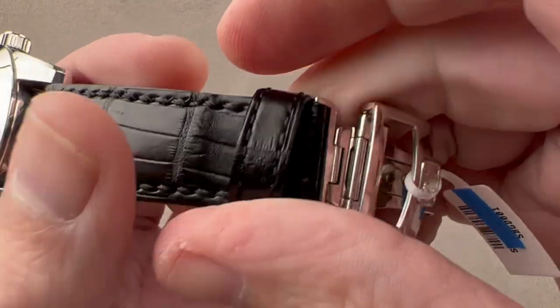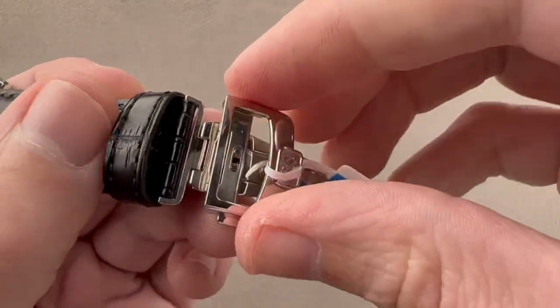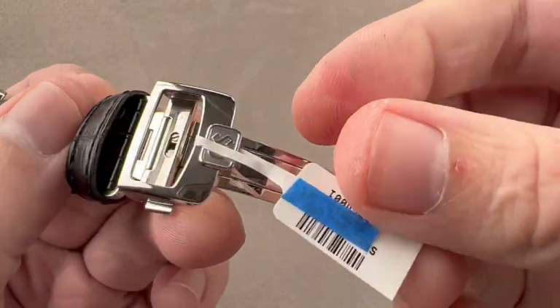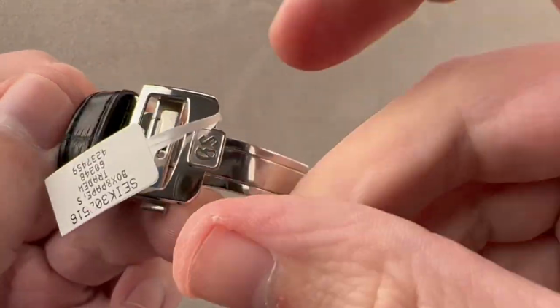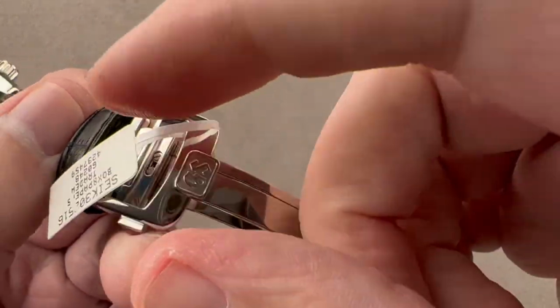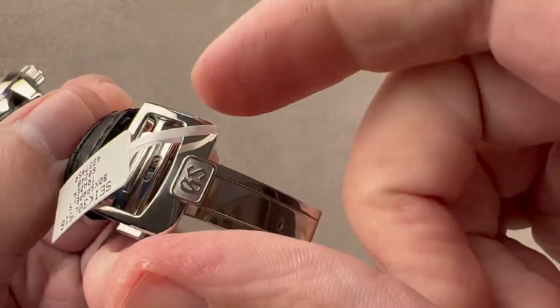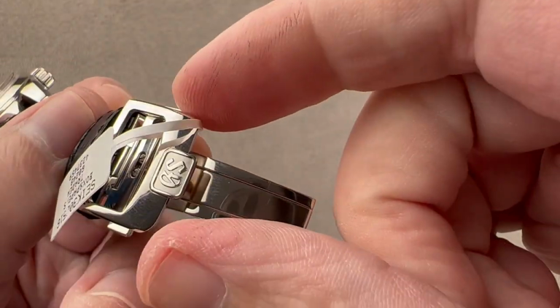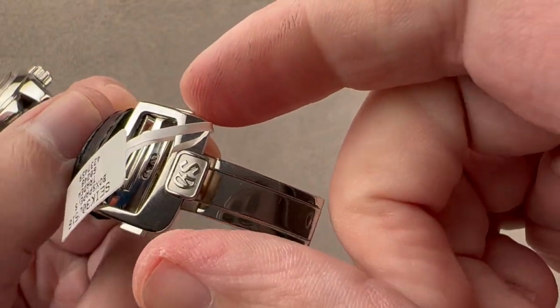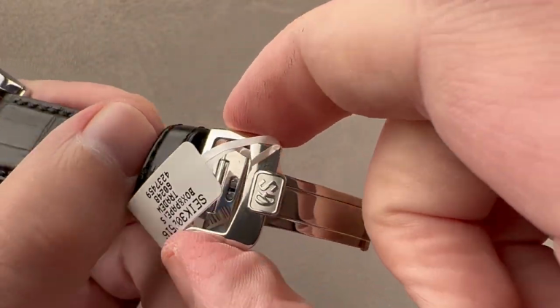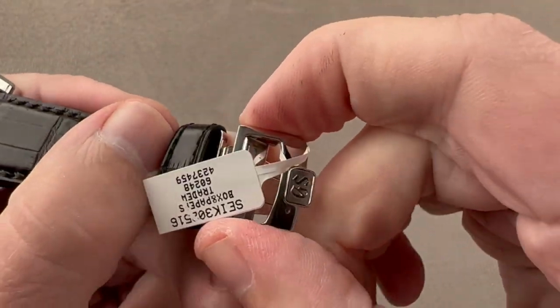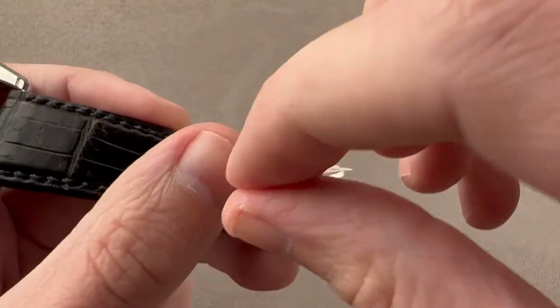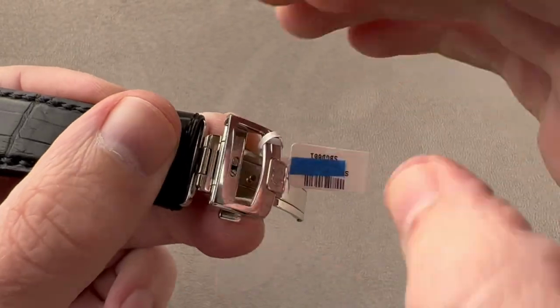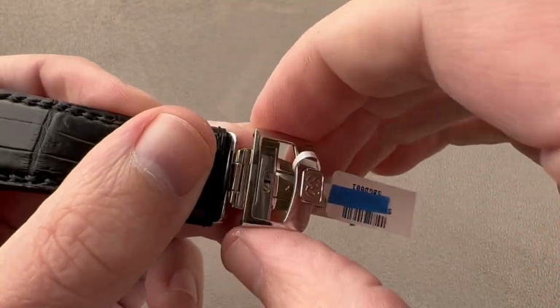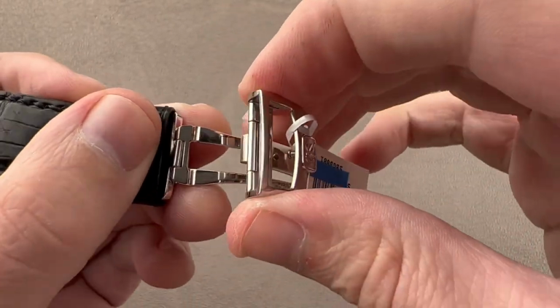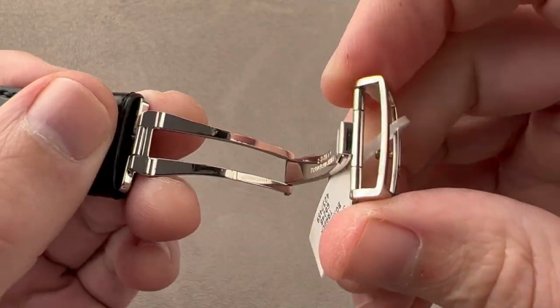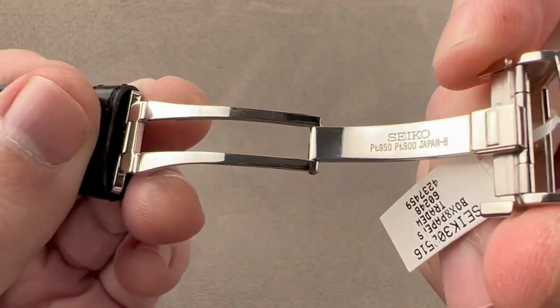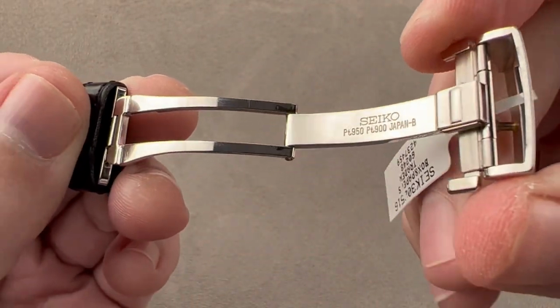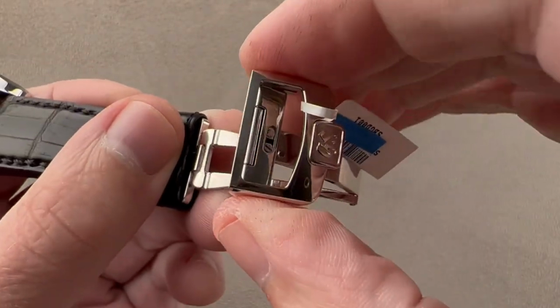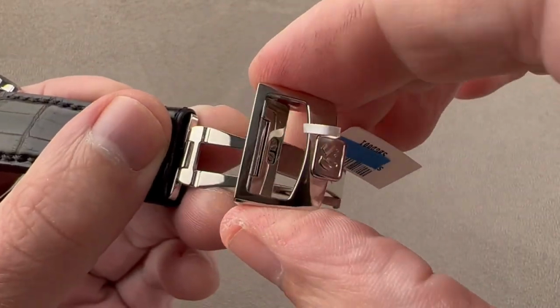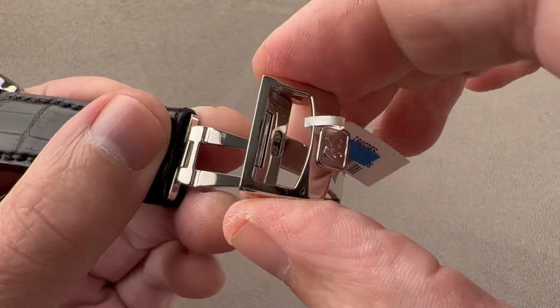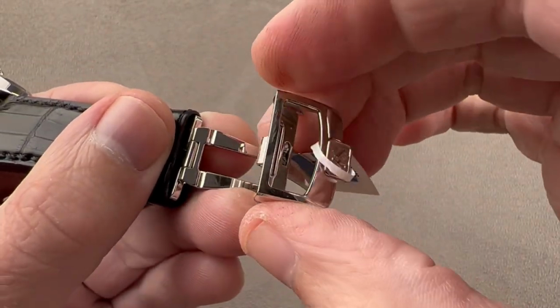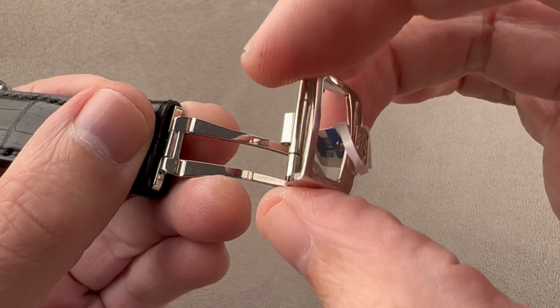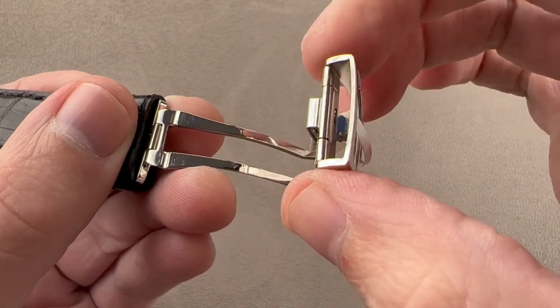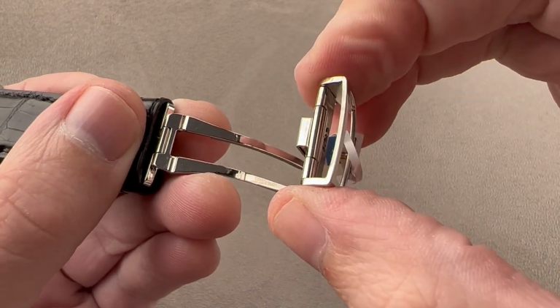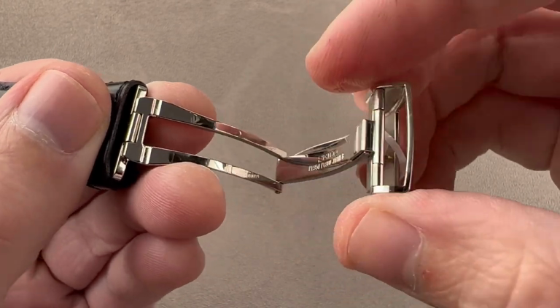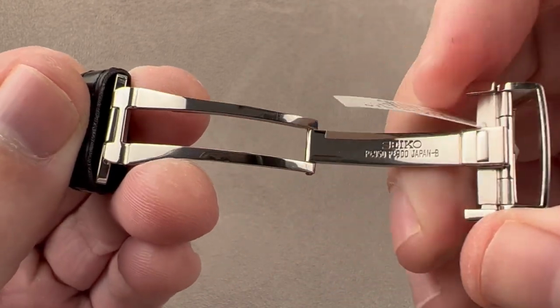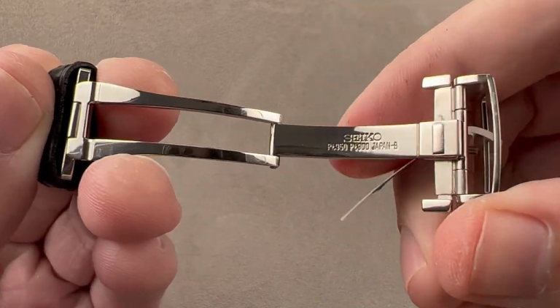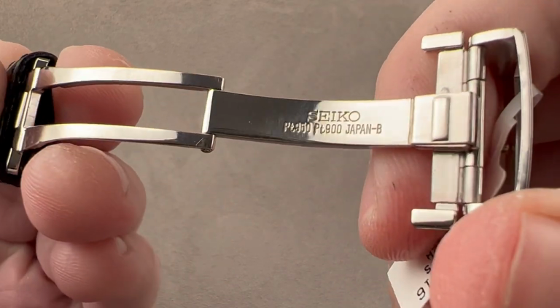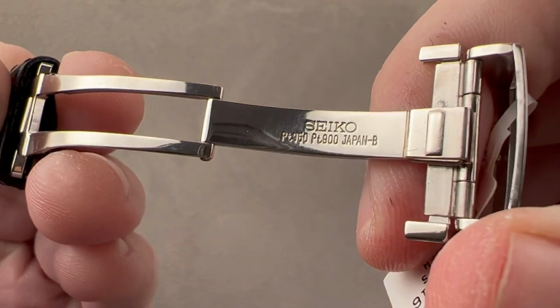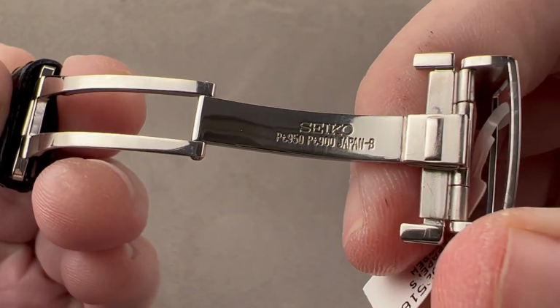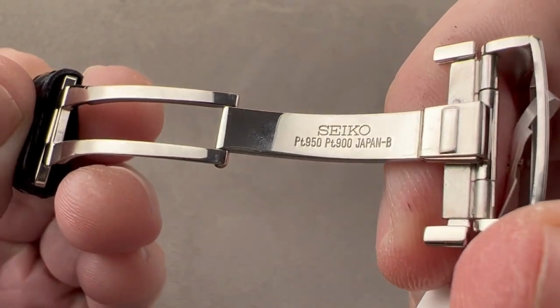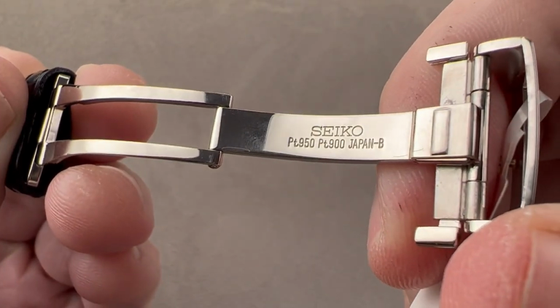Taking a quick look at the buckle, you can see externally the Grand Seiko logo with polish and media blasting. It is a single fold buckle with twin trigger release — you have to press these triggers in to release it. It's not friction fit. Internally, you can see that this is made in Japan.